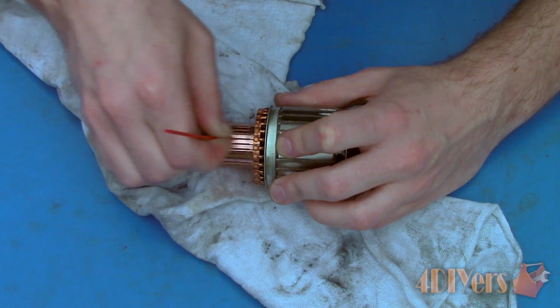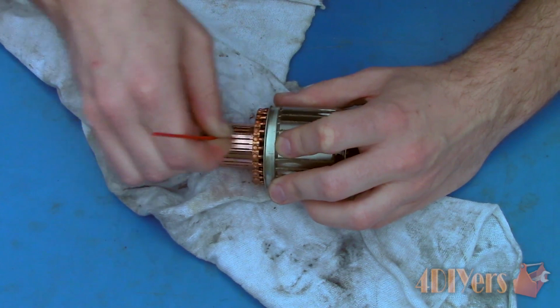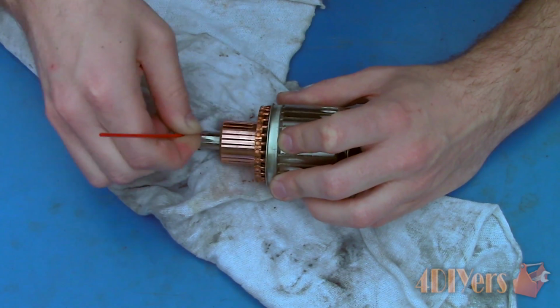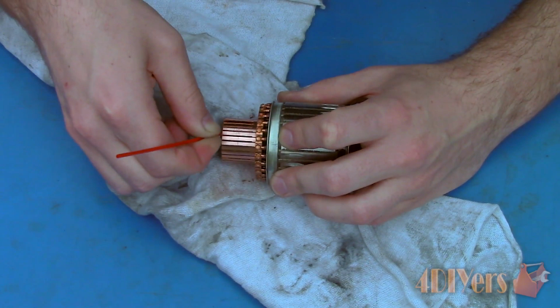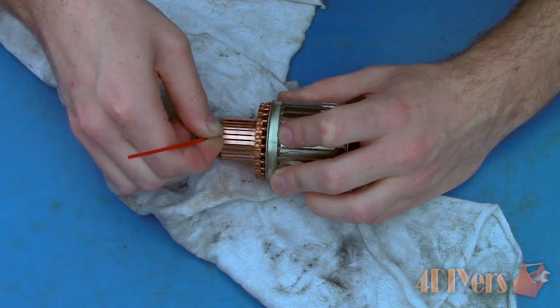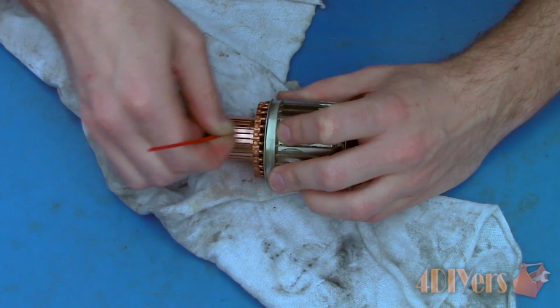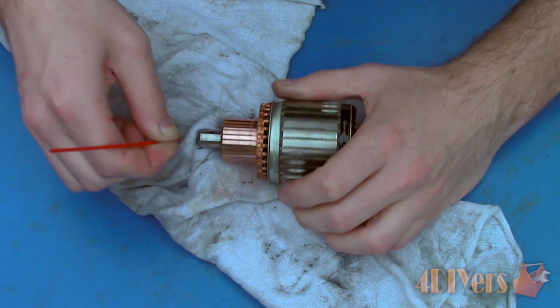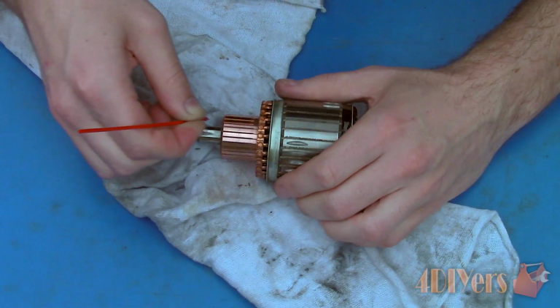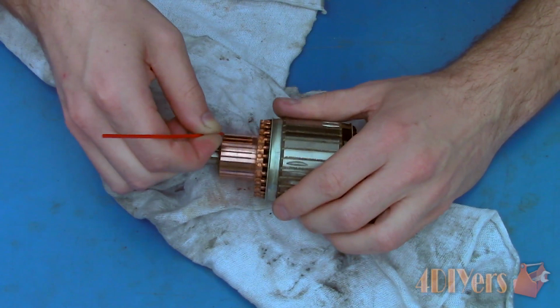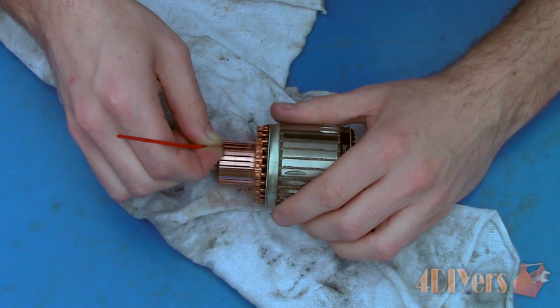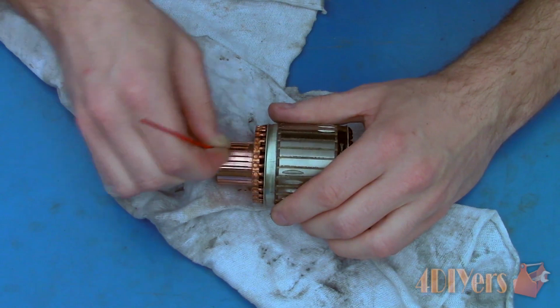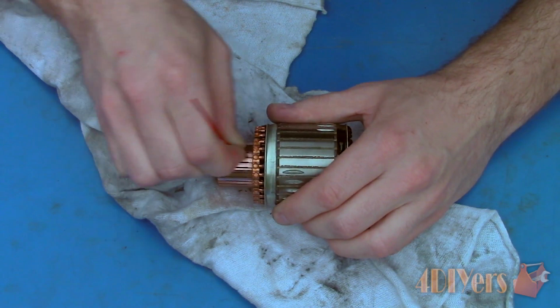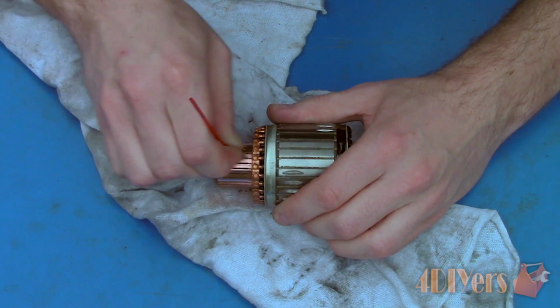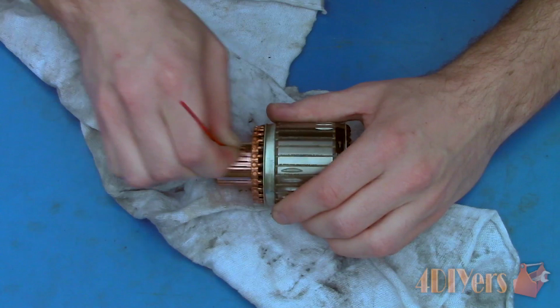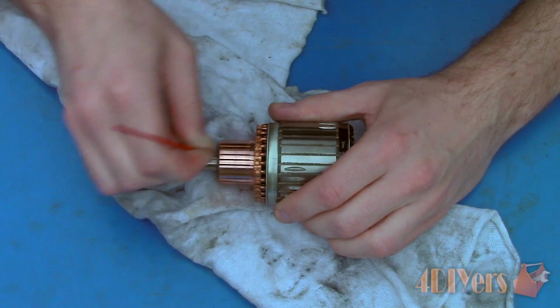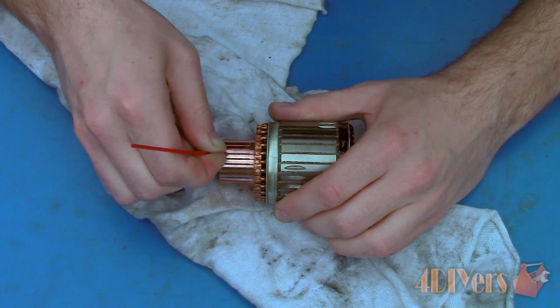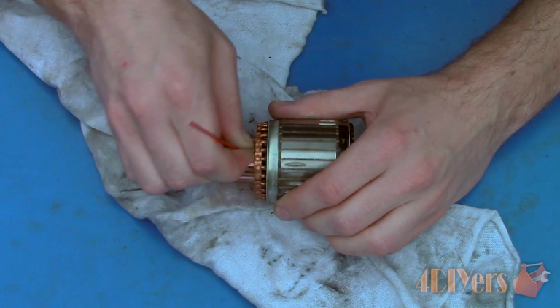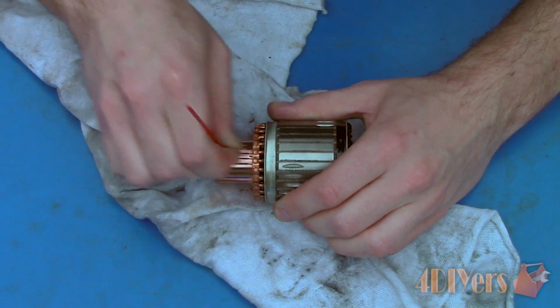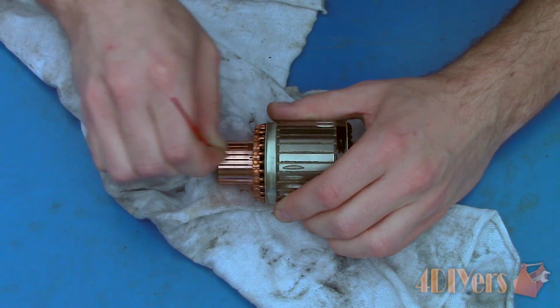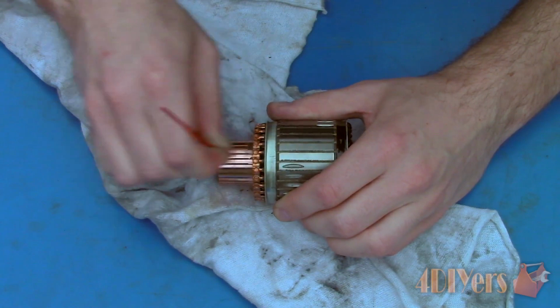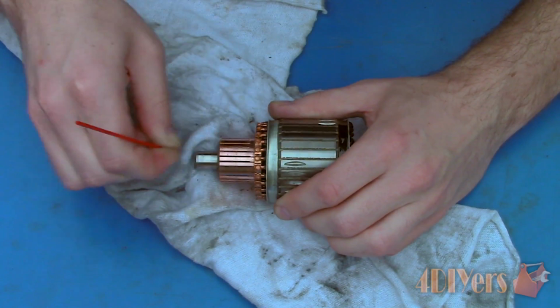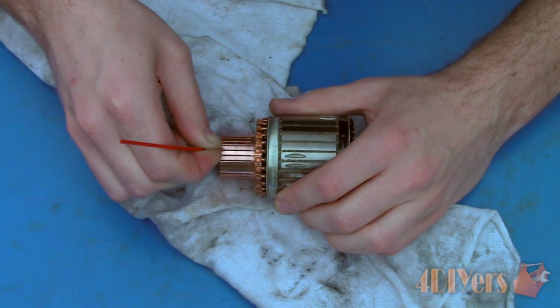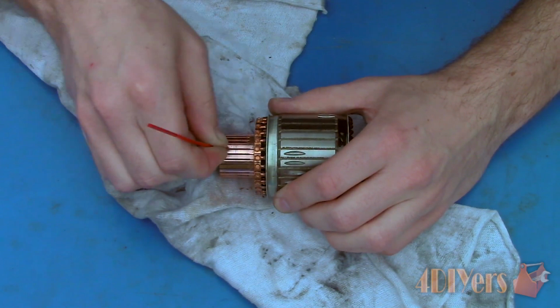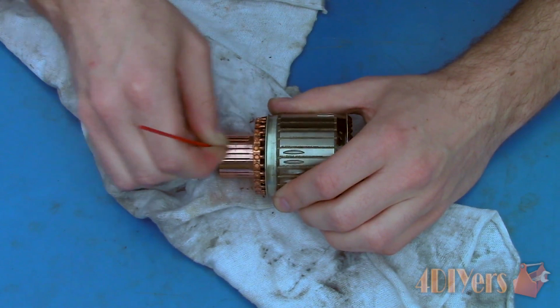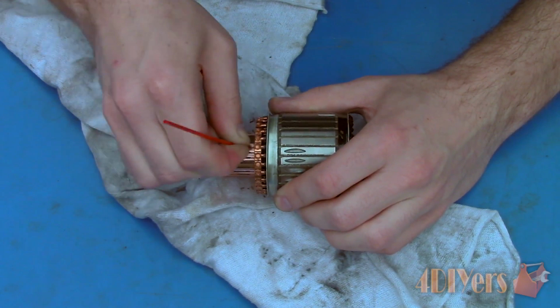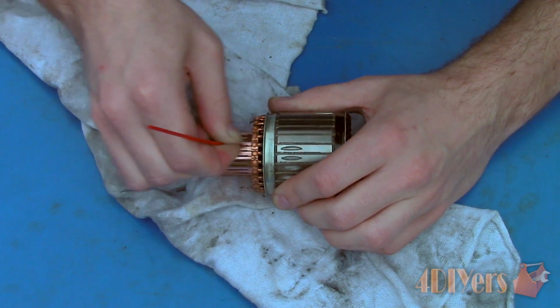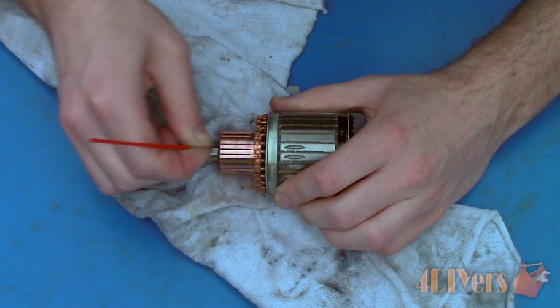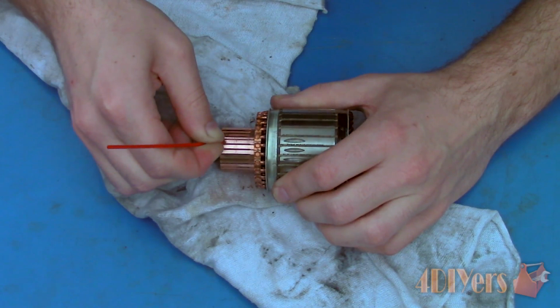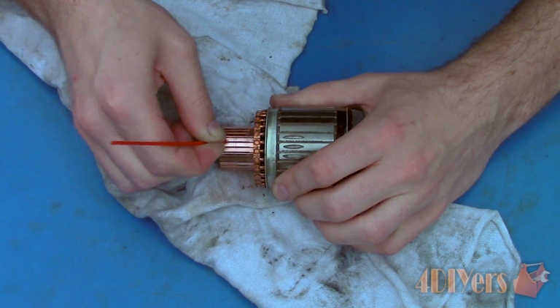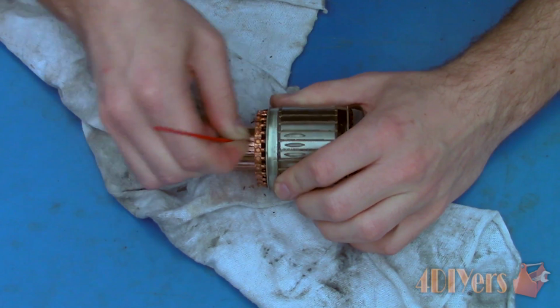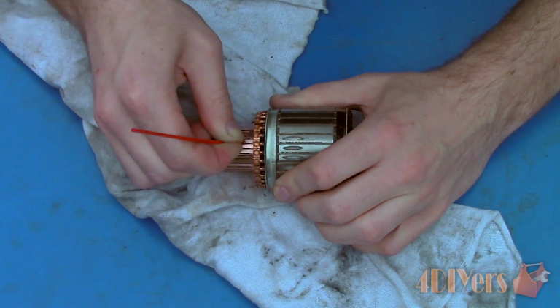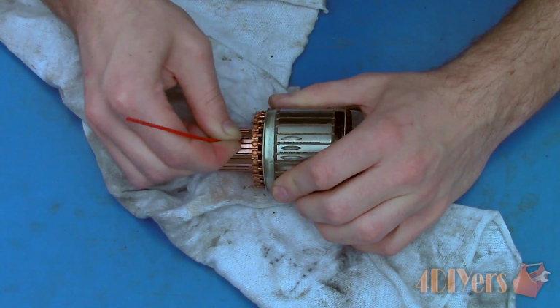After that, give the commutator a final cleanup with contact cleaner. Also clean up in between each of the bars using a plastic scriber to remove any build up of debris from before or after the resurfacing.